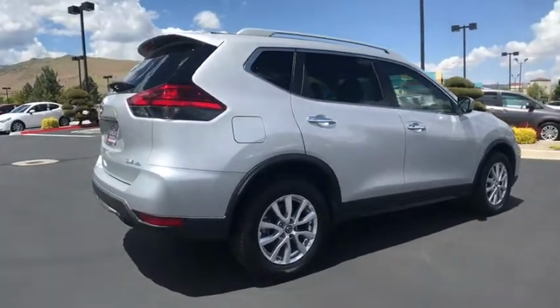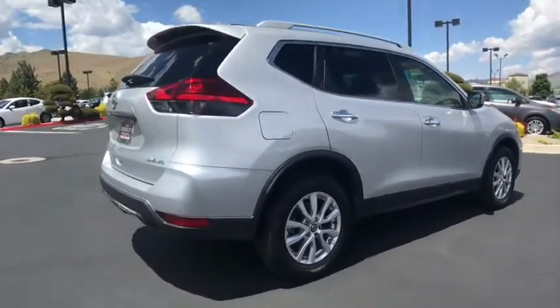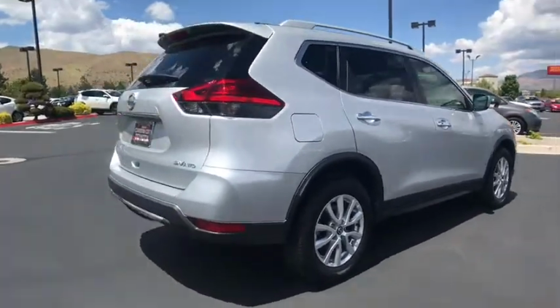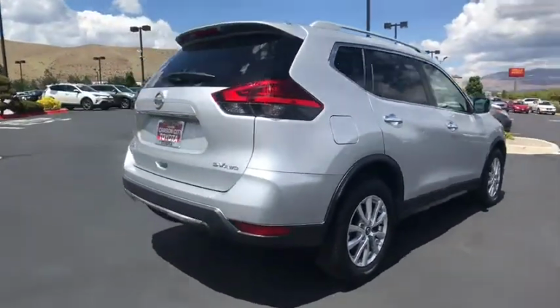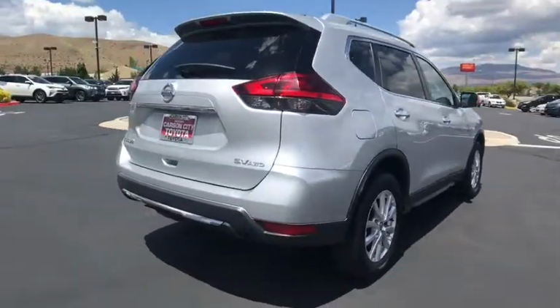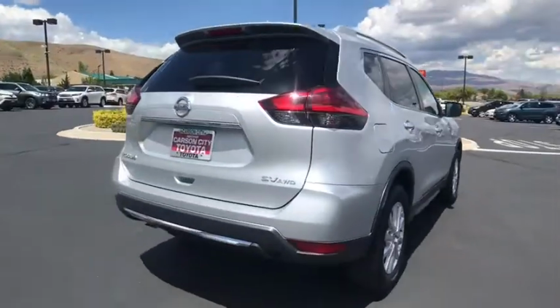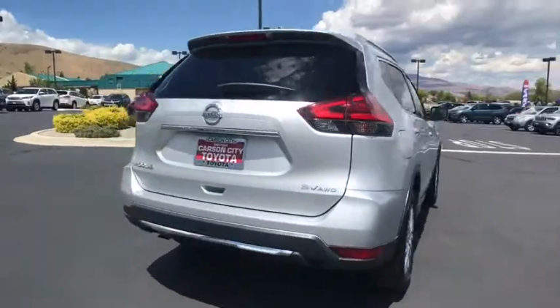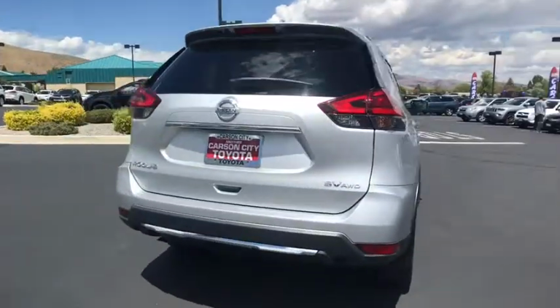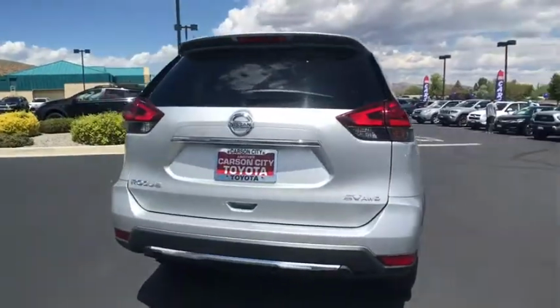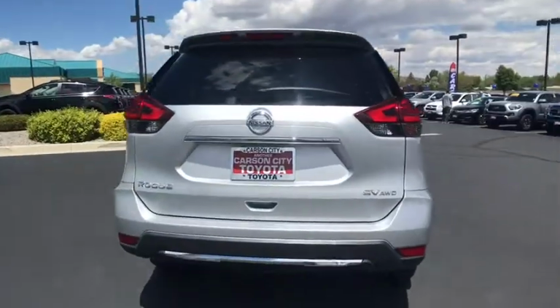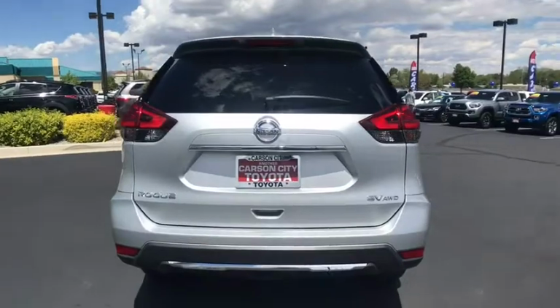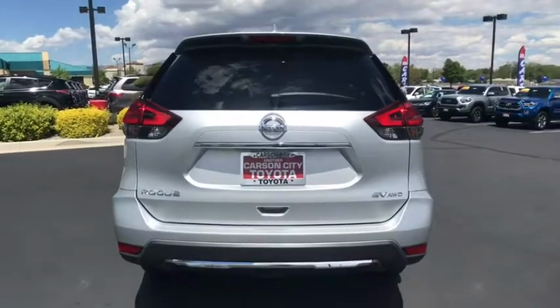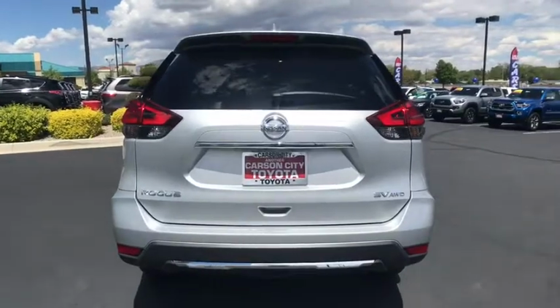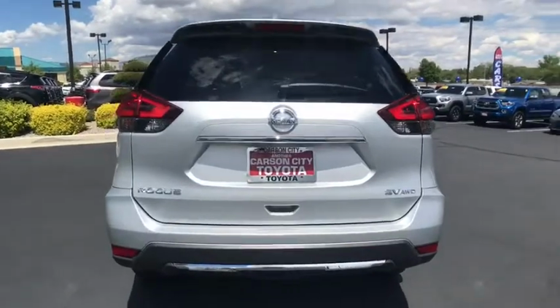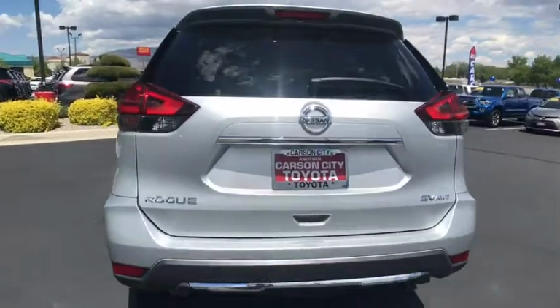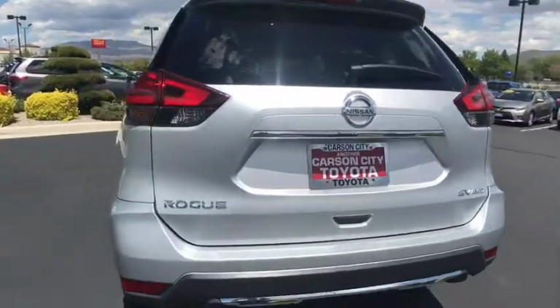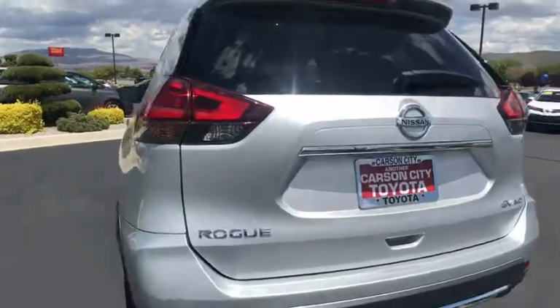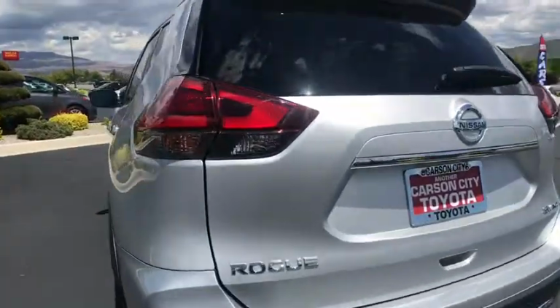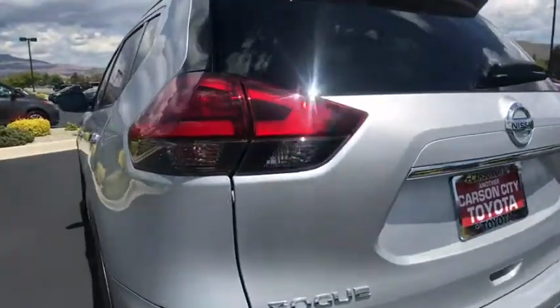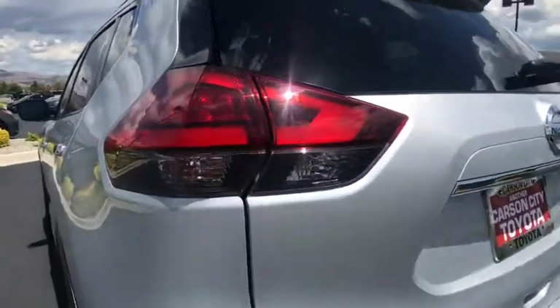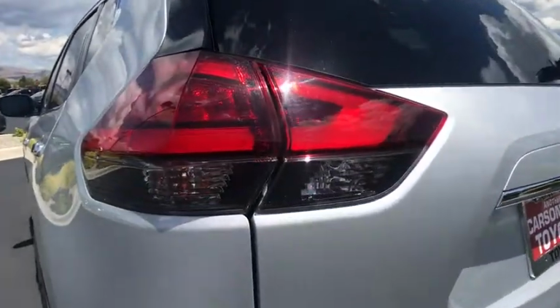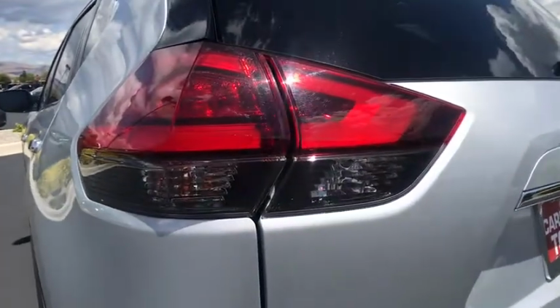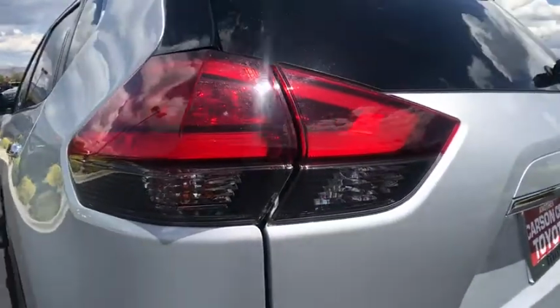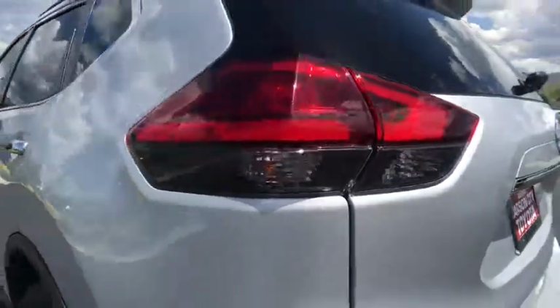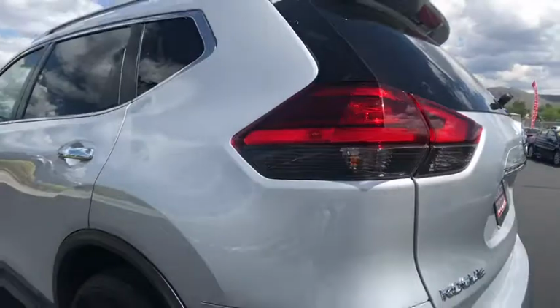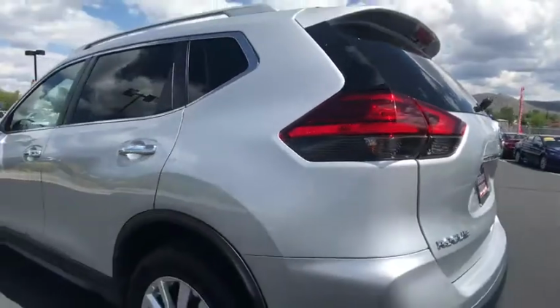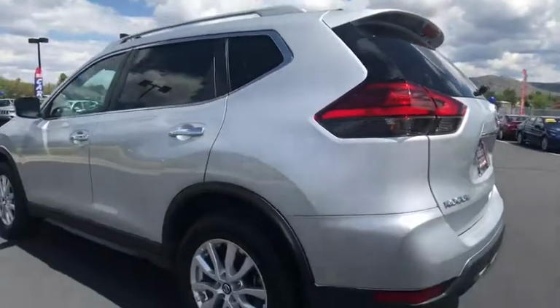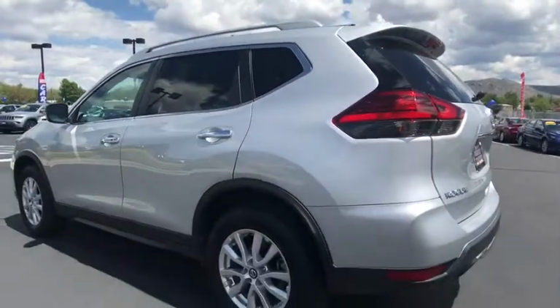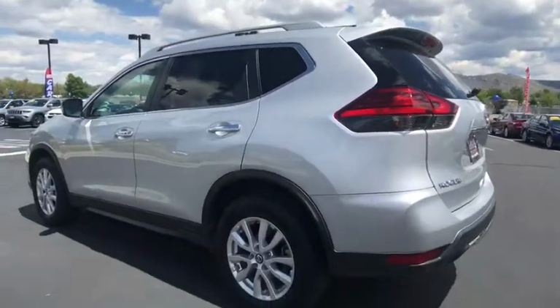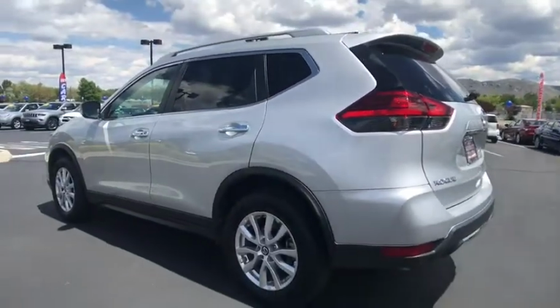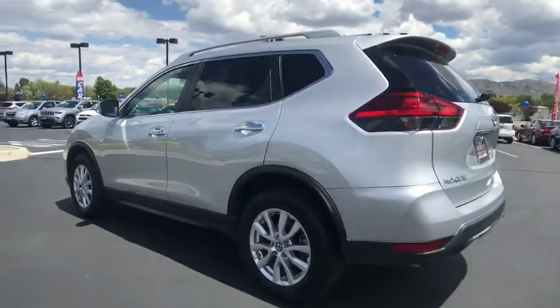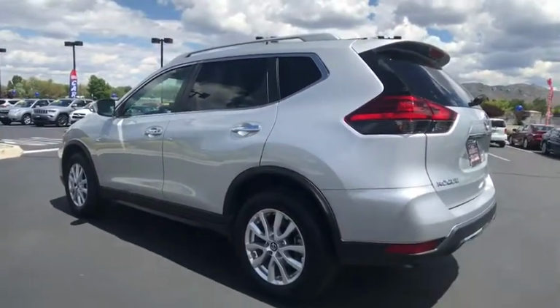This vehicle has less than 25,000 miles. Here are some of this vehicle's great options: traction control, all-wheel drive, stability control, keyless entry, and anti-lock braking system.